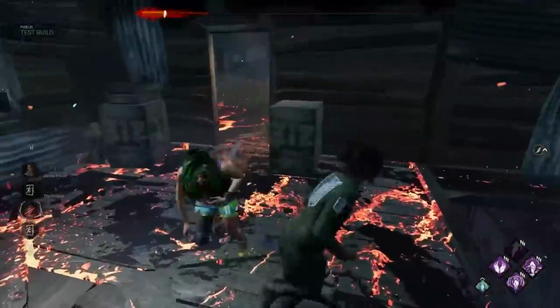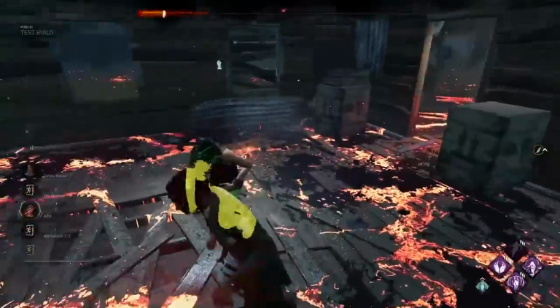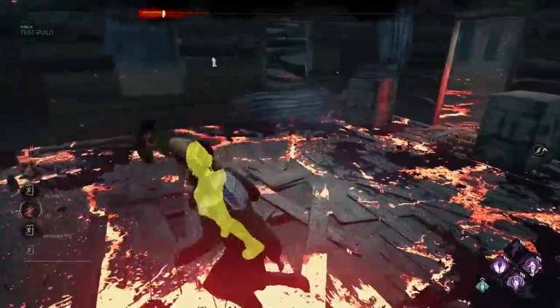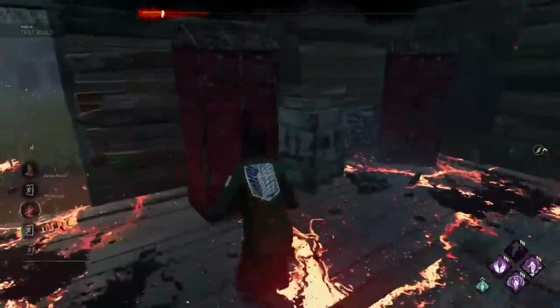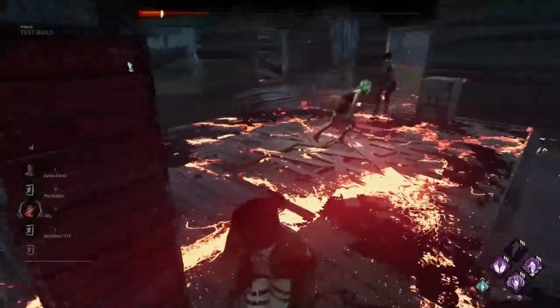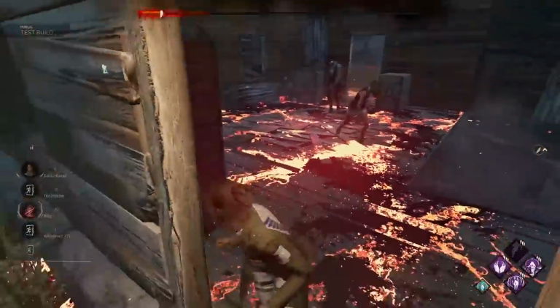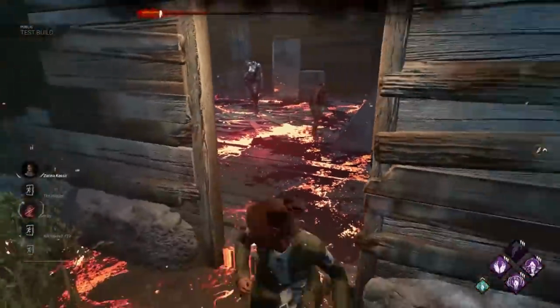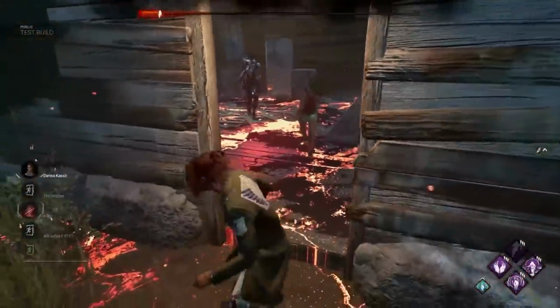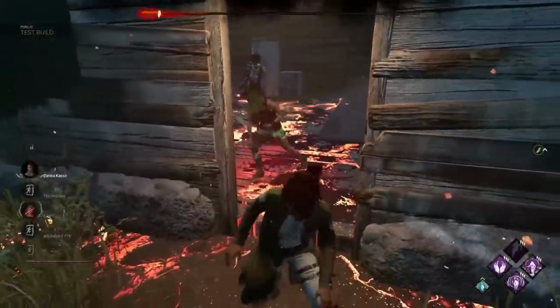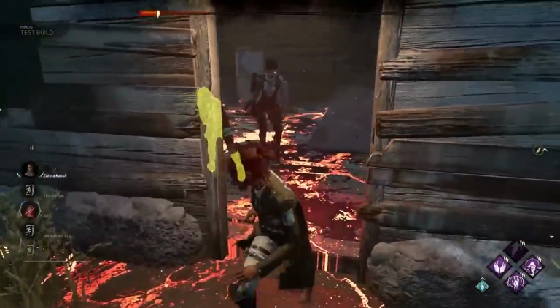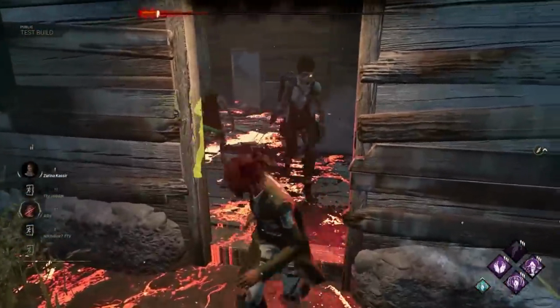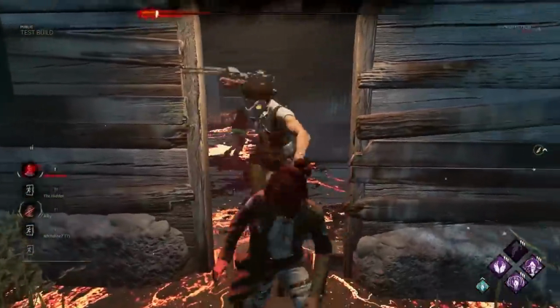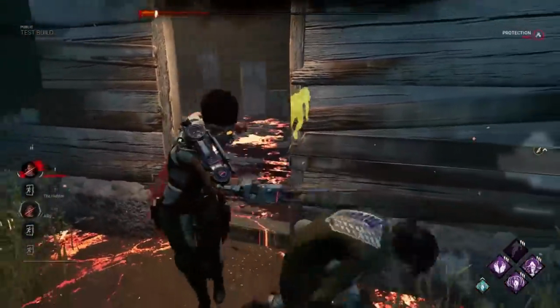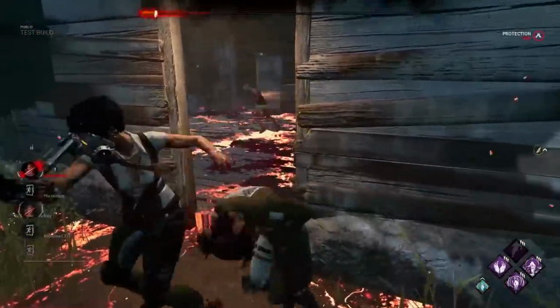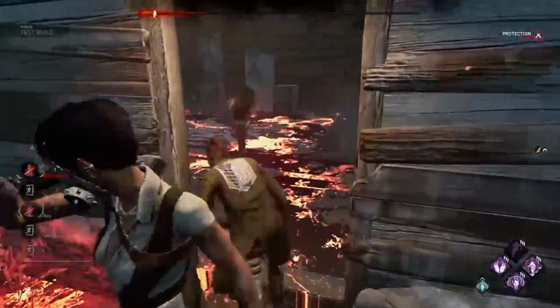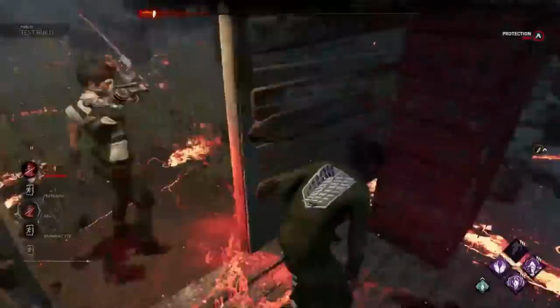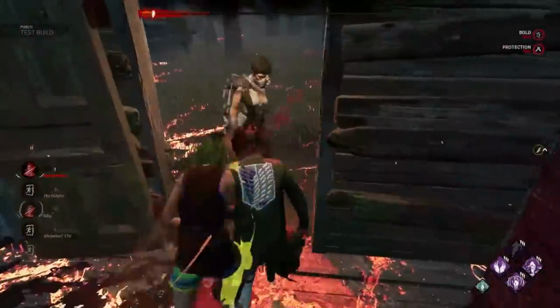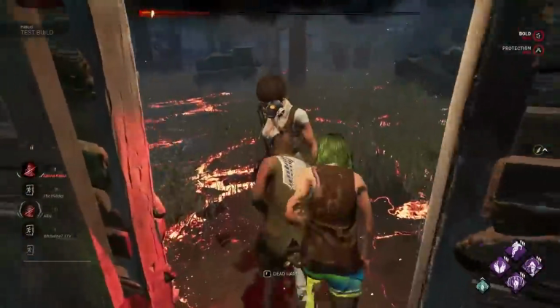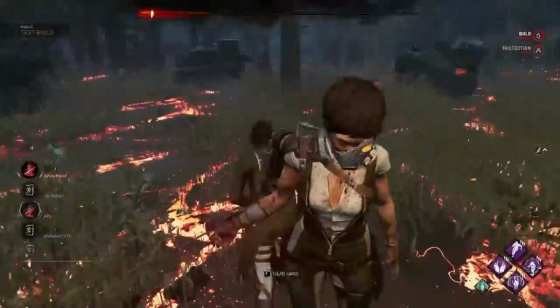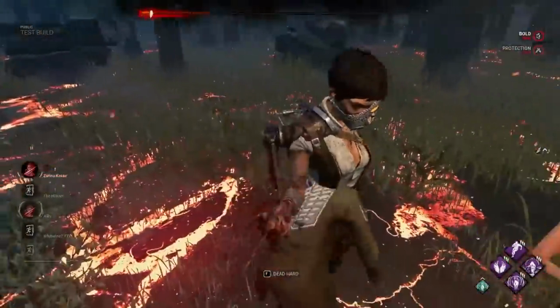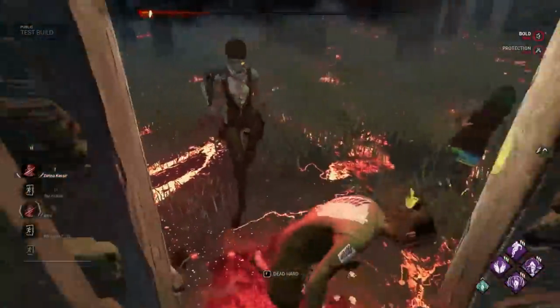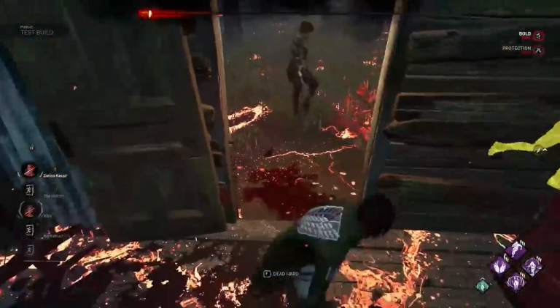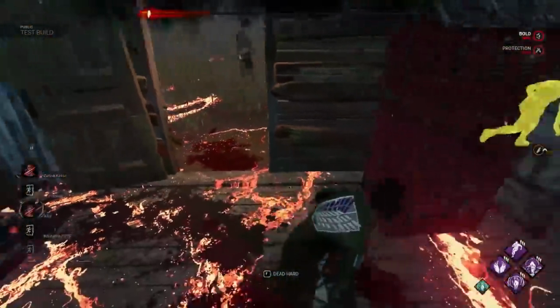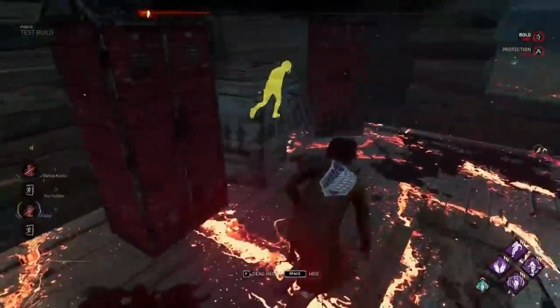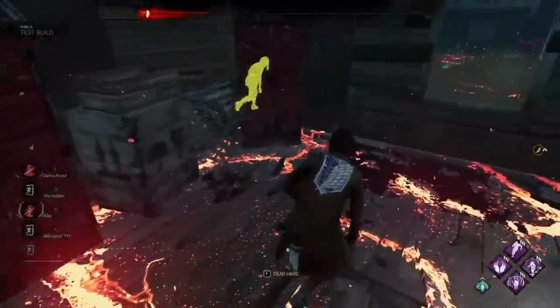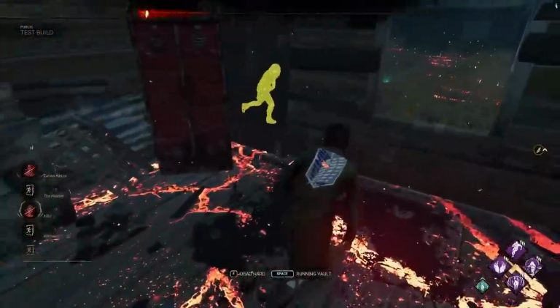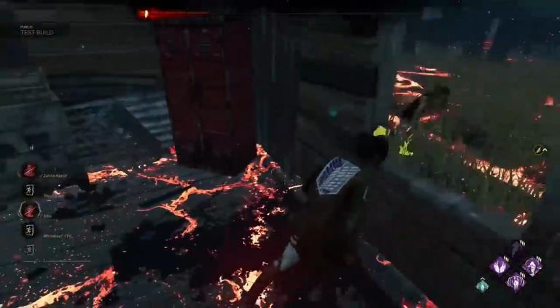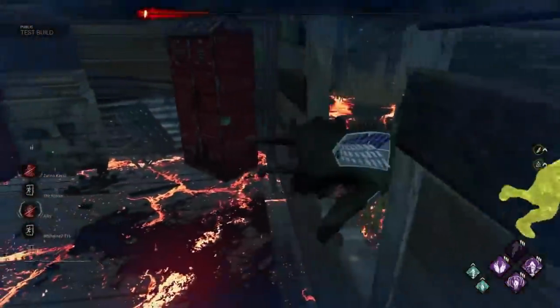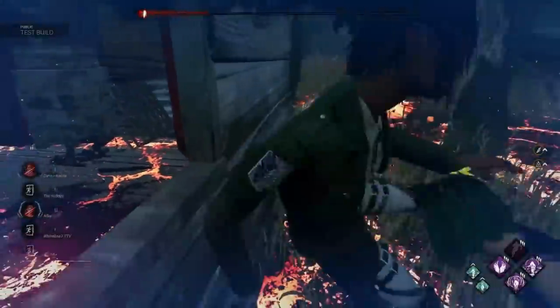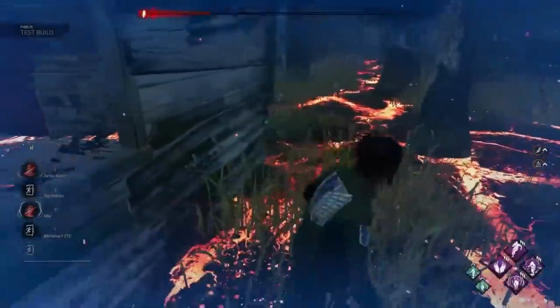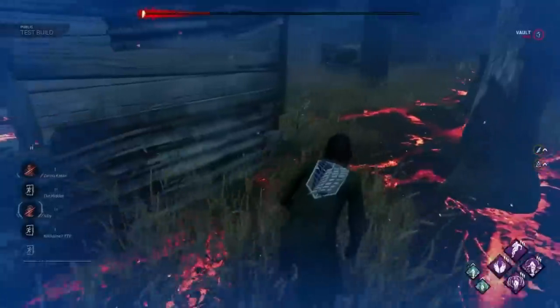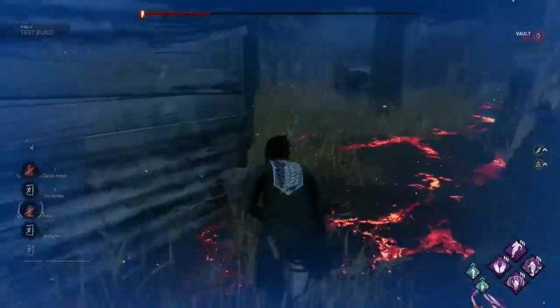Sandbag them. What are you gonna do? You're gonna die. Why me? Run through, run back out. Dead — heart of the entity. Dead heart.